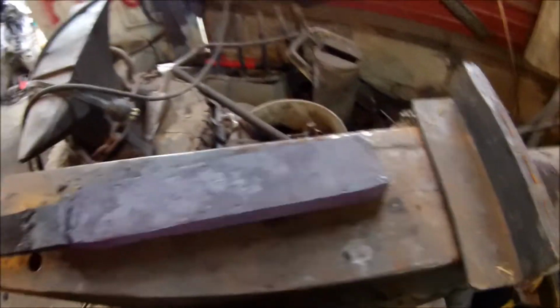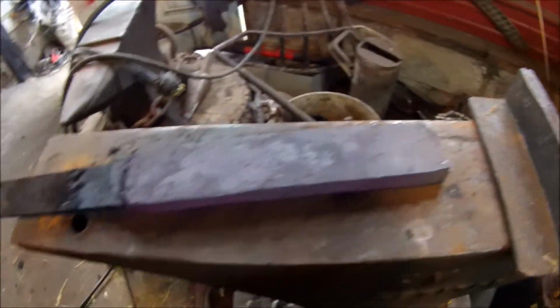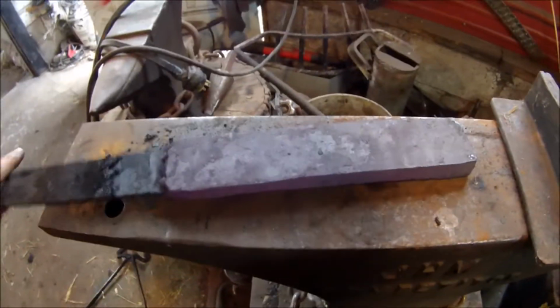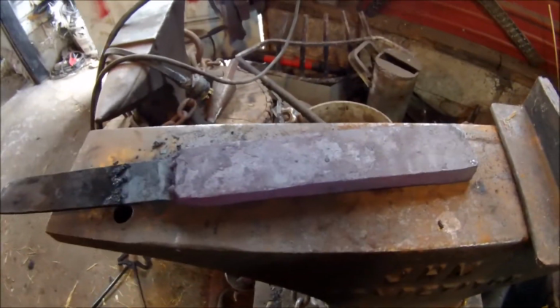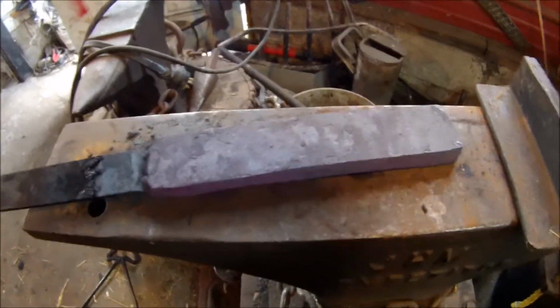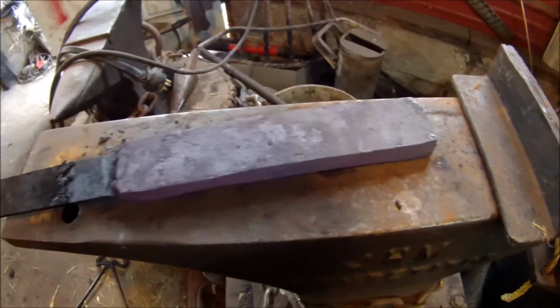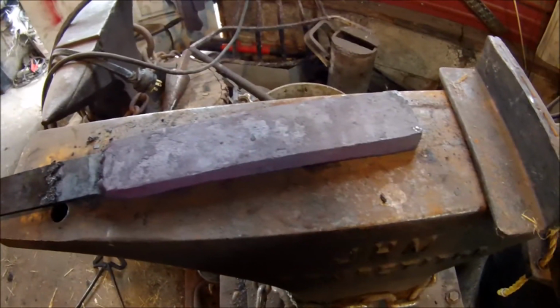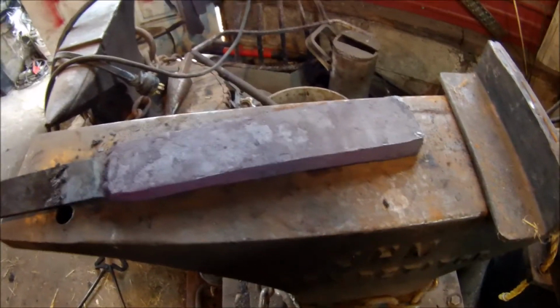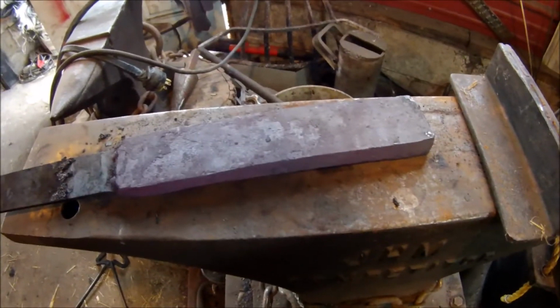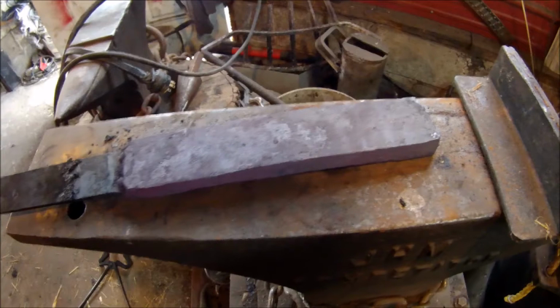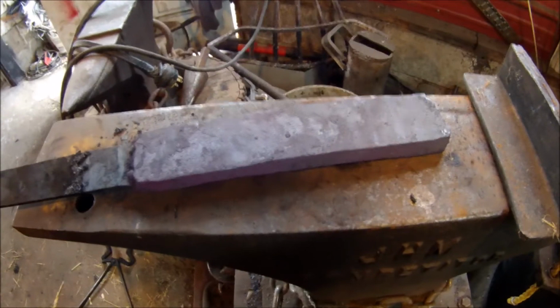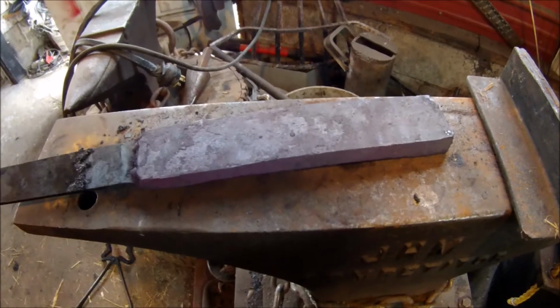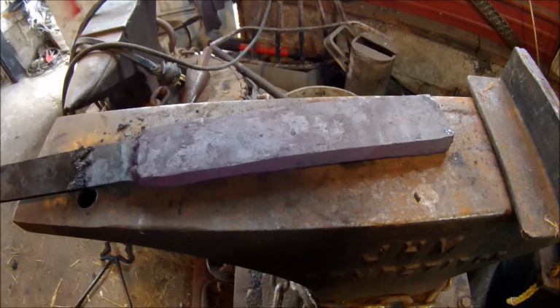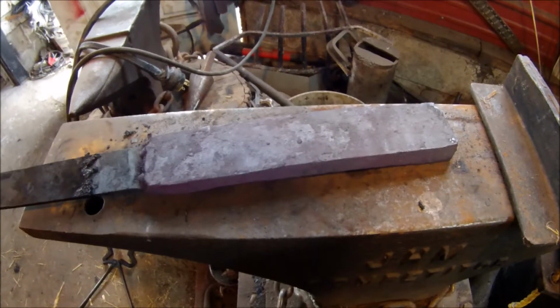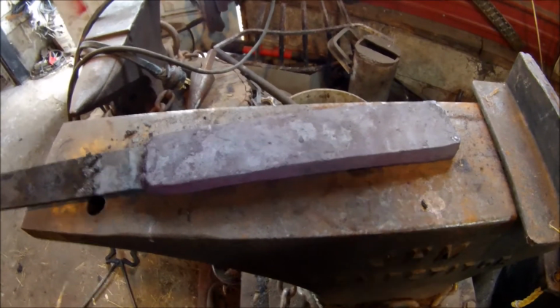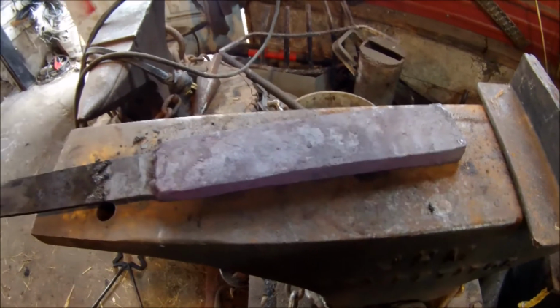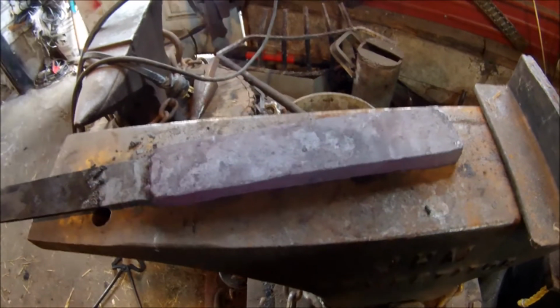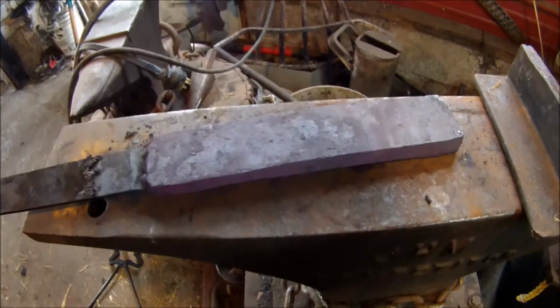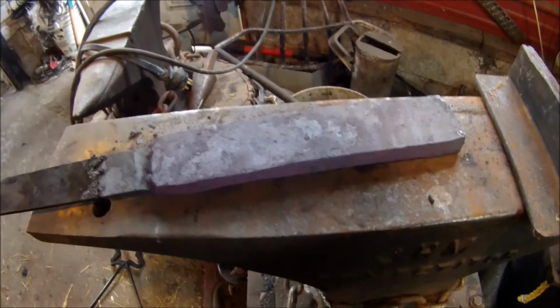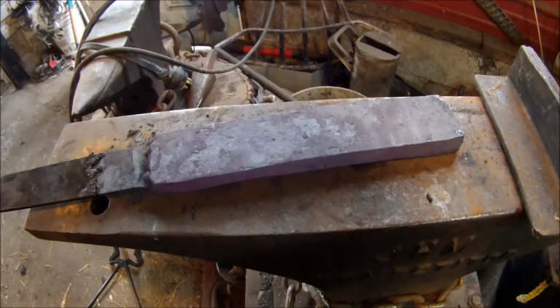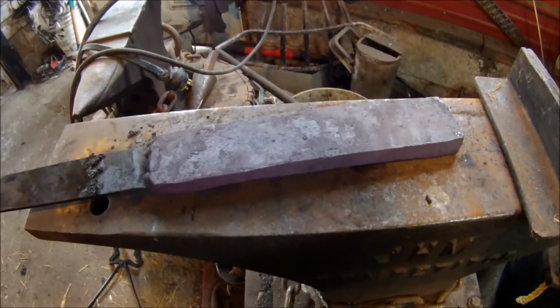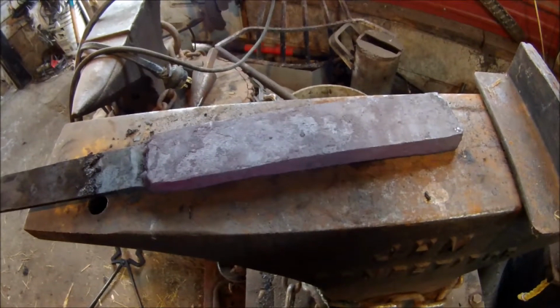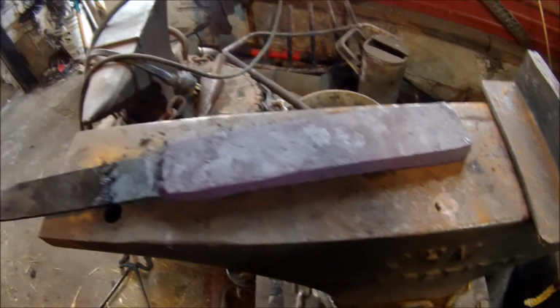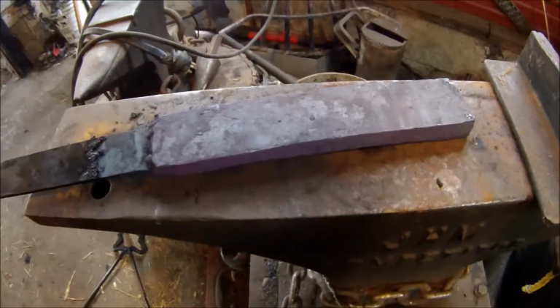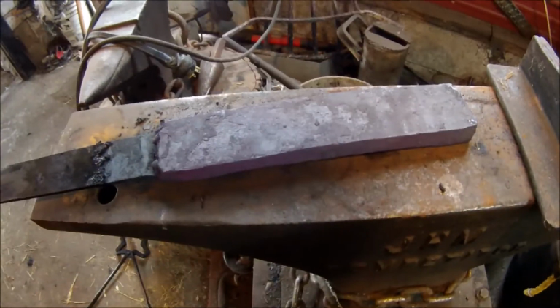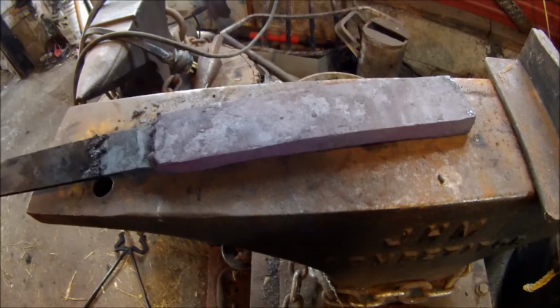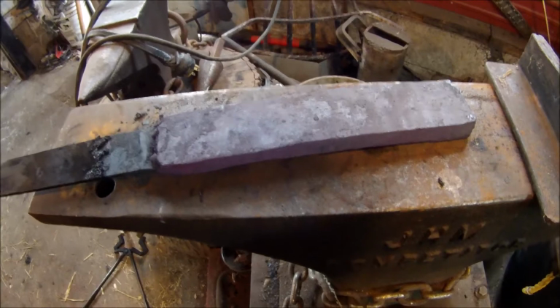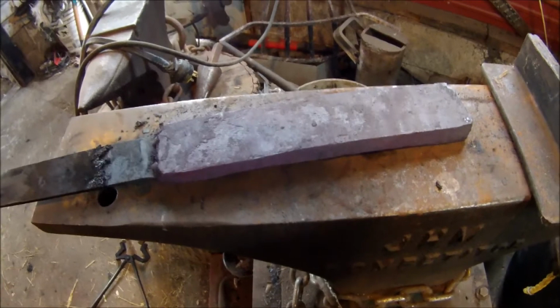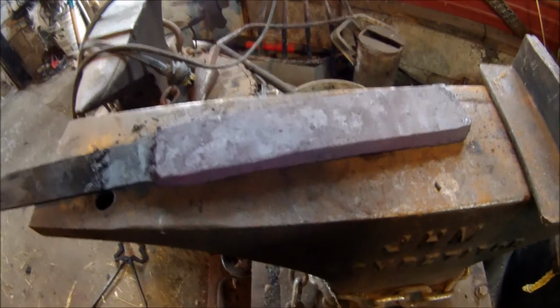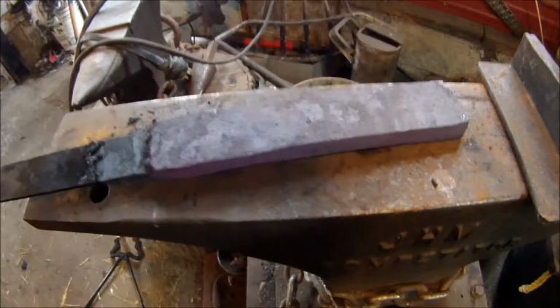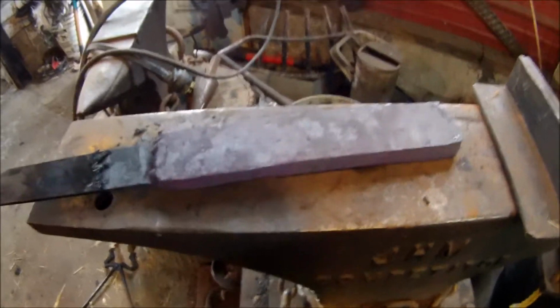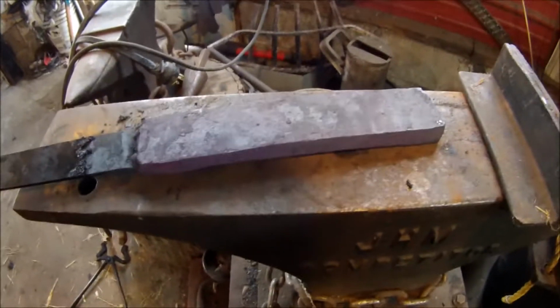I'm going to take it to the grinder after I cut it up — or actually maybe even before I cut it, sometimes that's easier. Either way you'll see it in the next step.